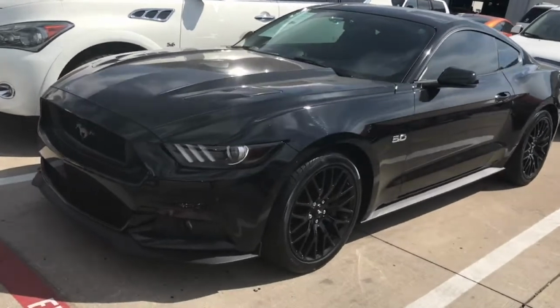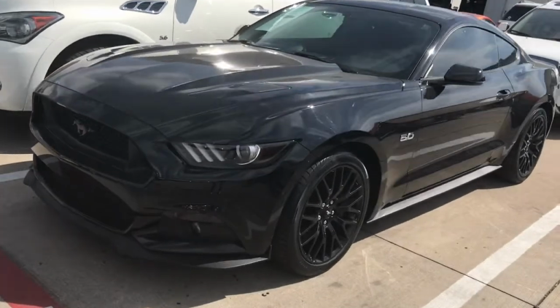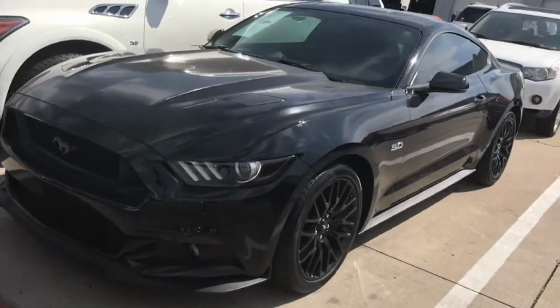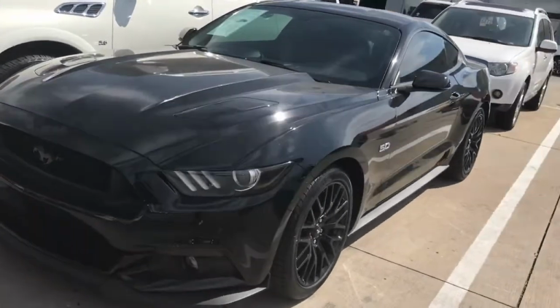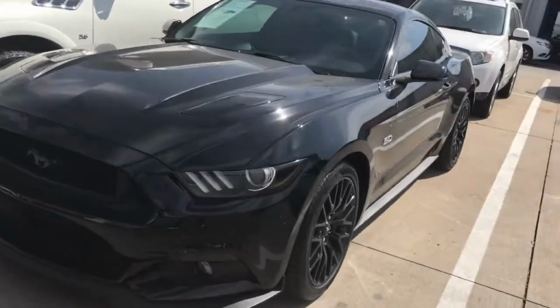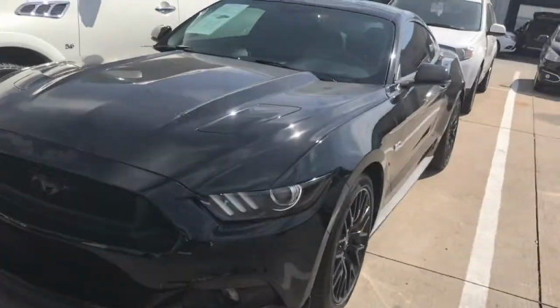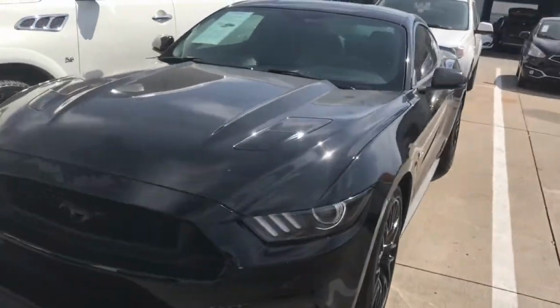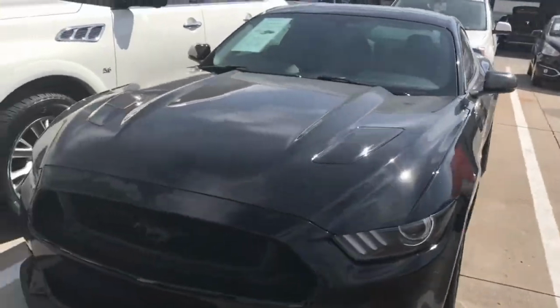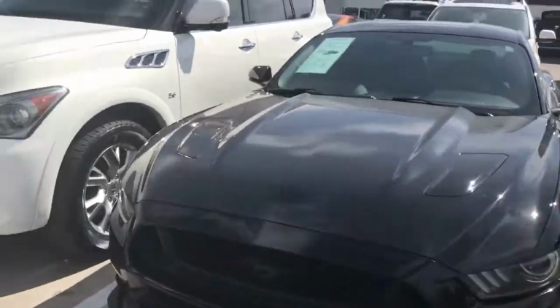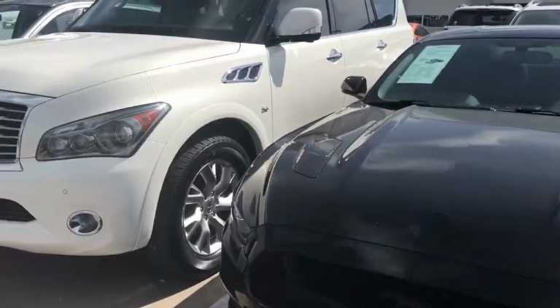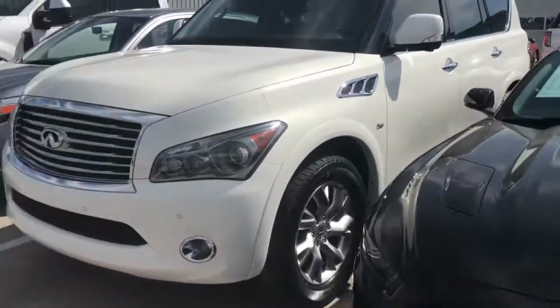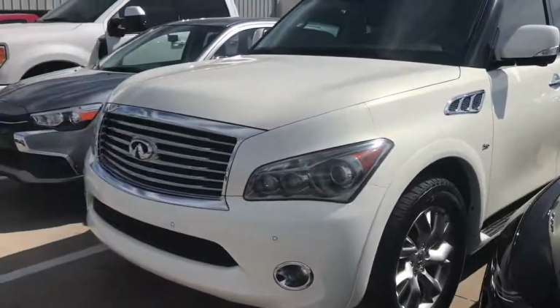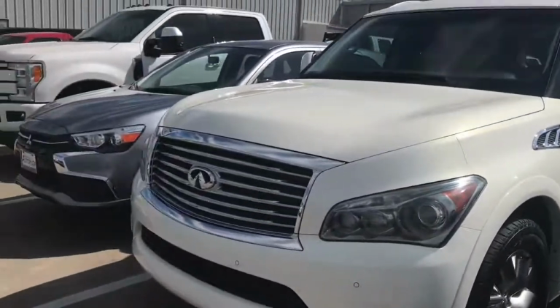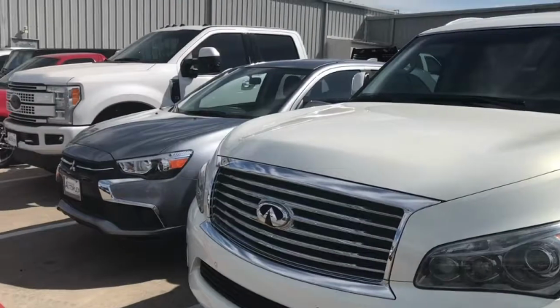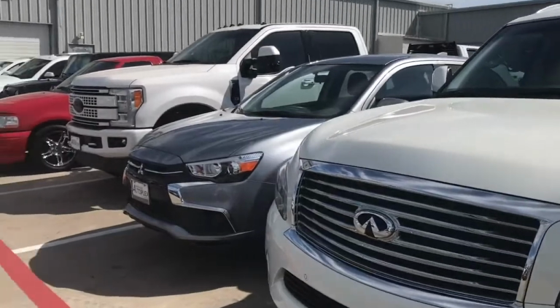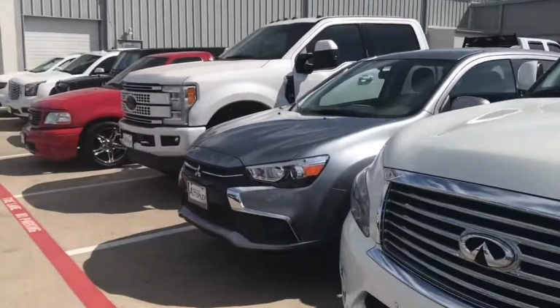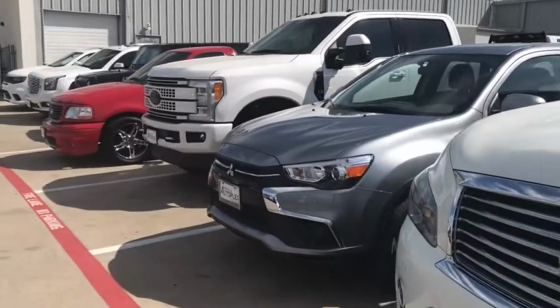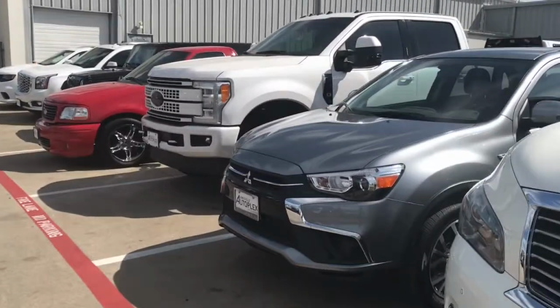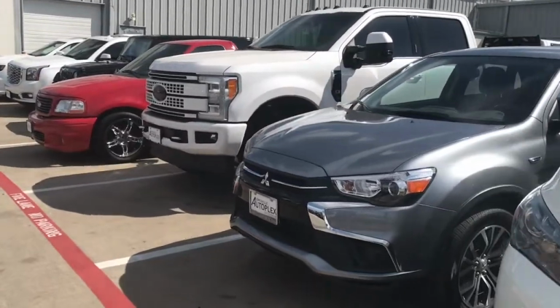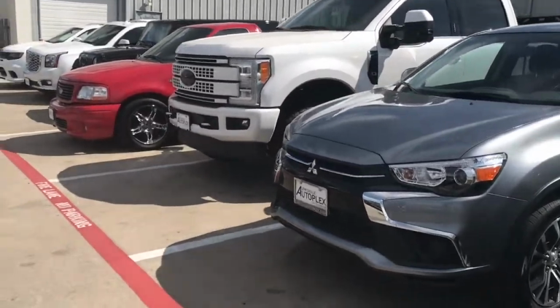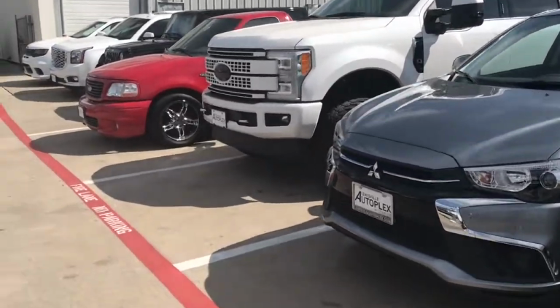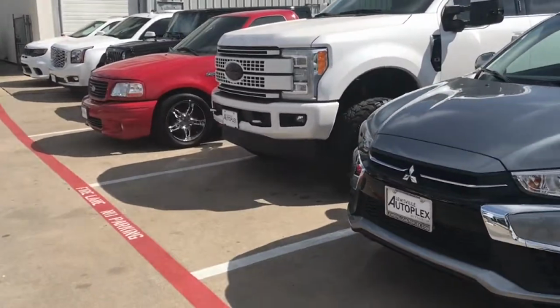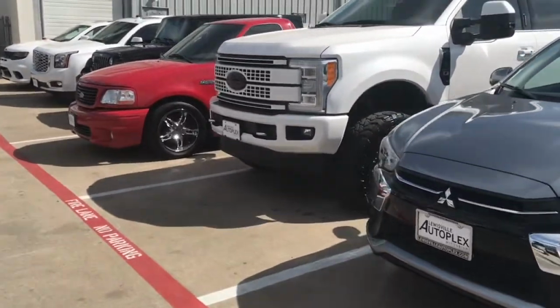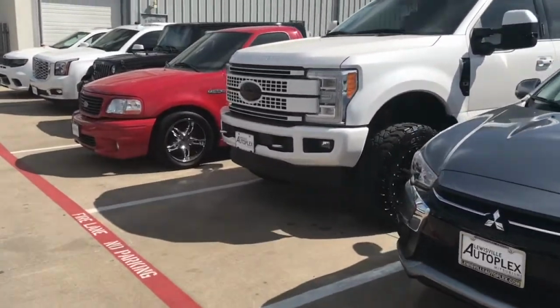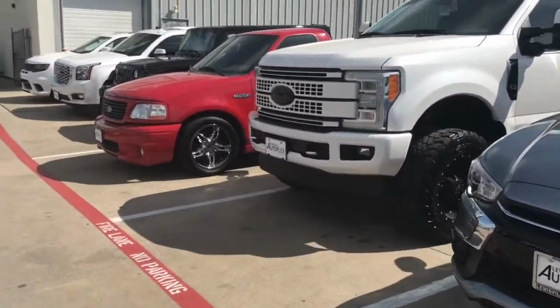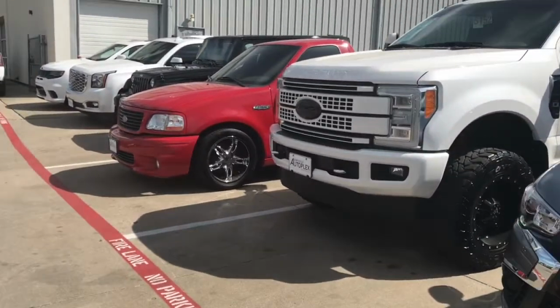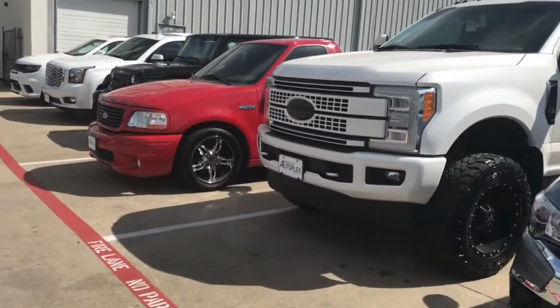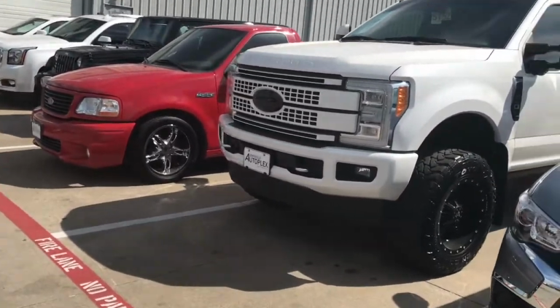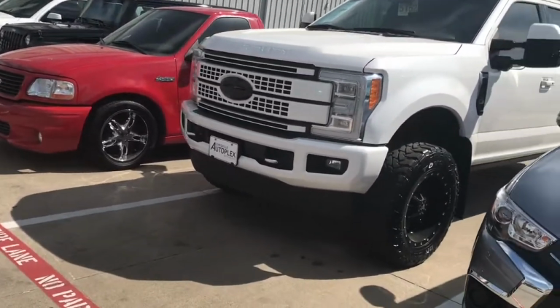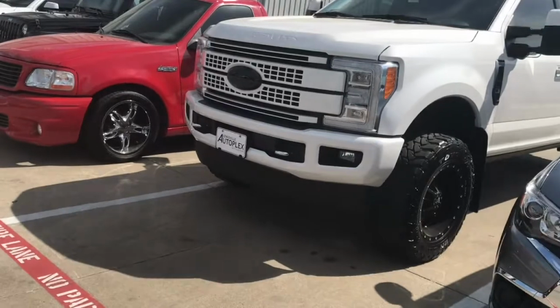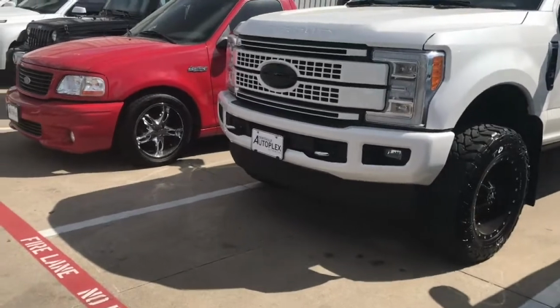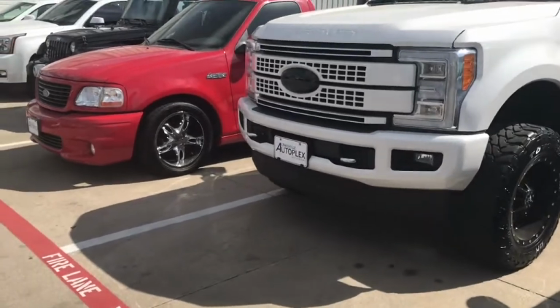I saw a new one at Cars and Coffee. It wasn't in the show — it was in the lot I was parked in. Yeah, it was red and it was a convertible, it was super dirty. Like he had owned it for at least a month.